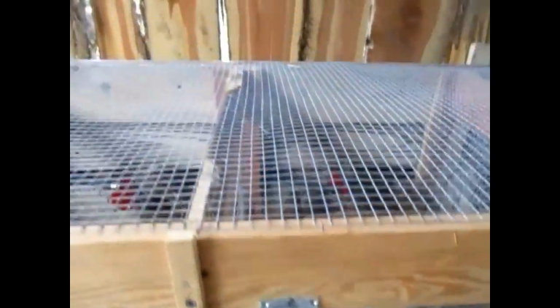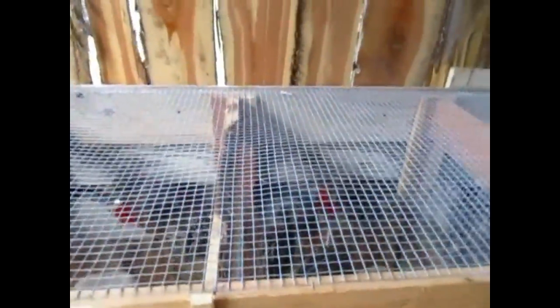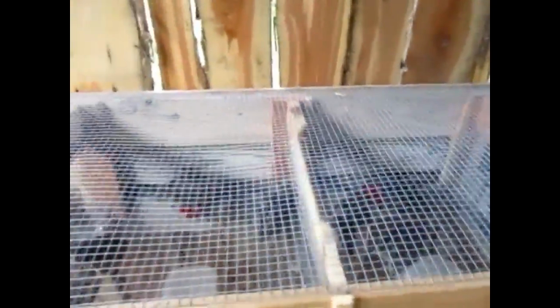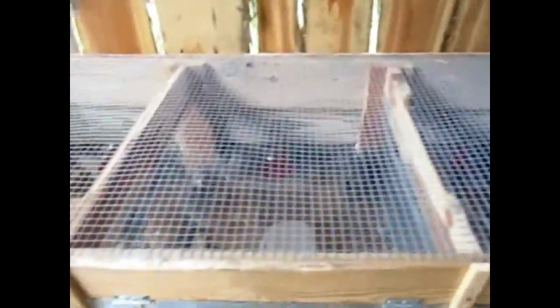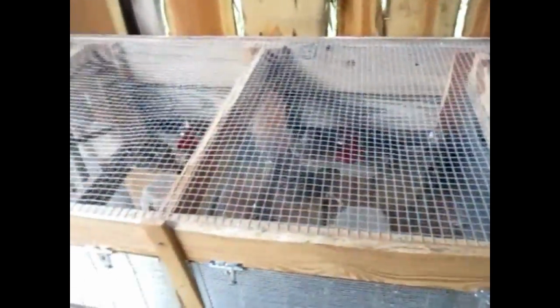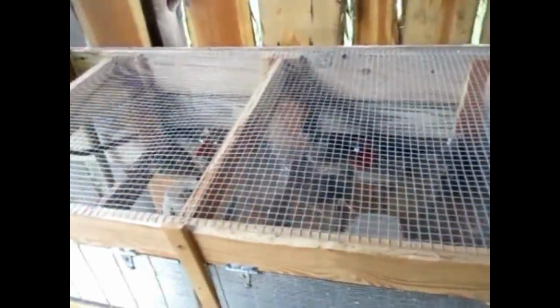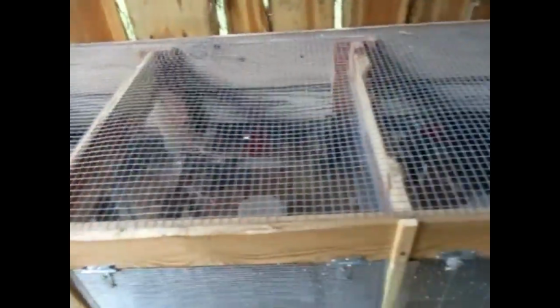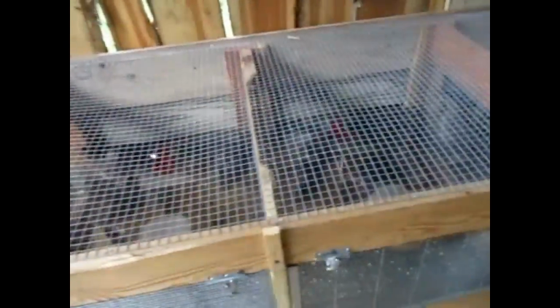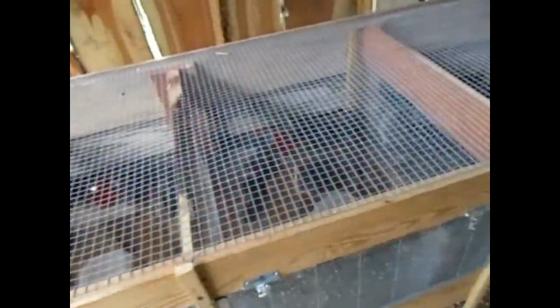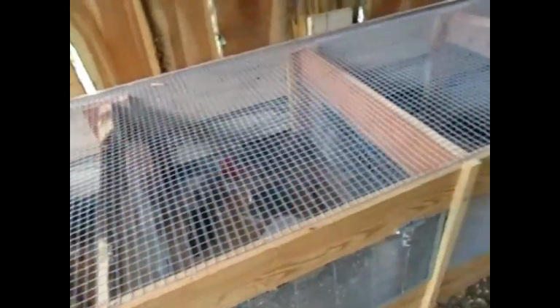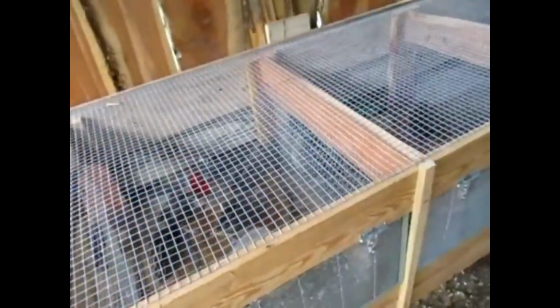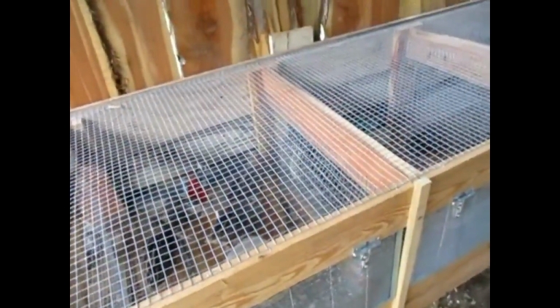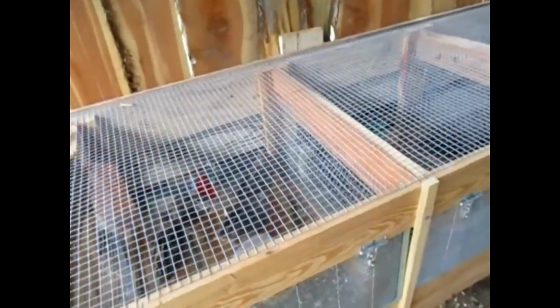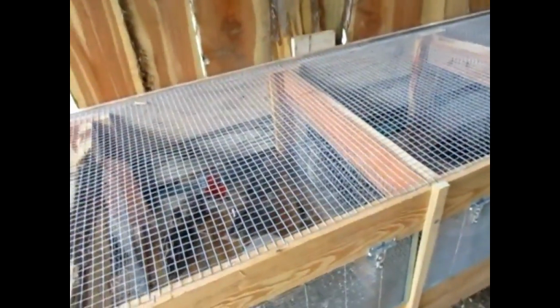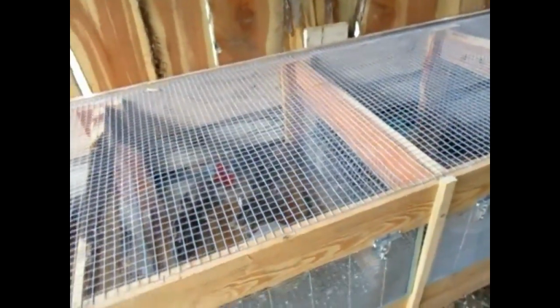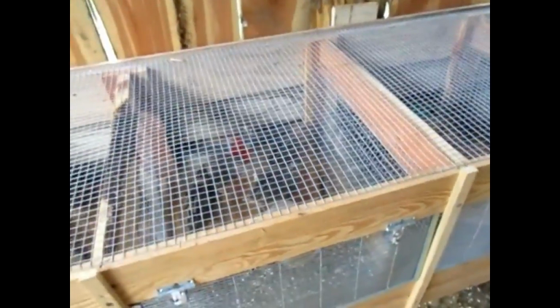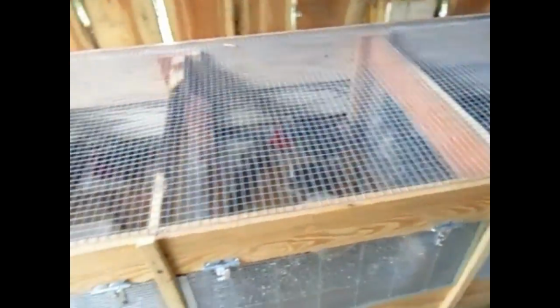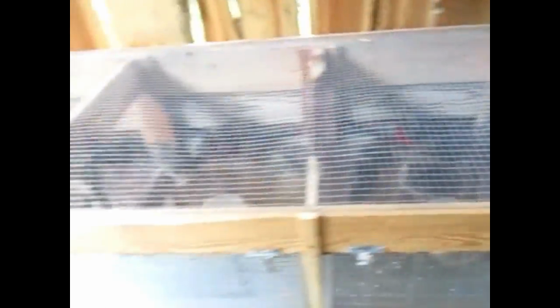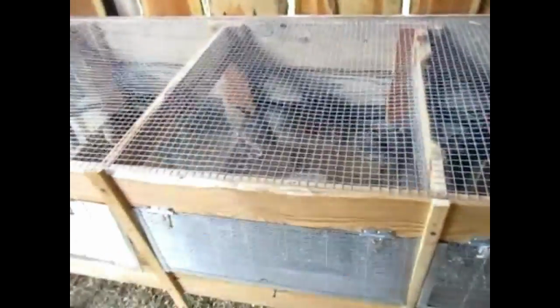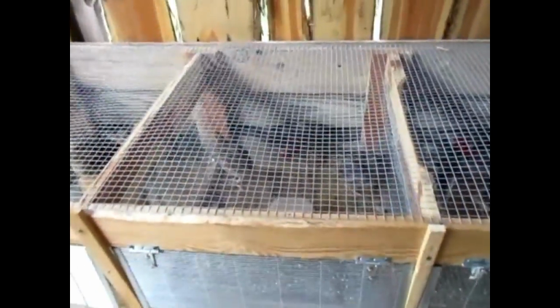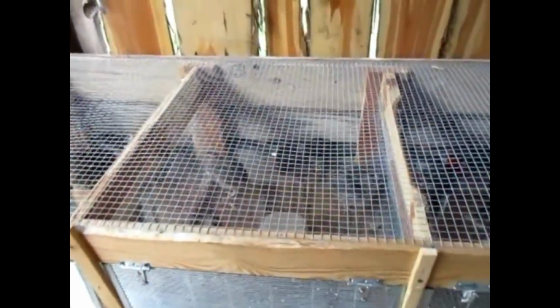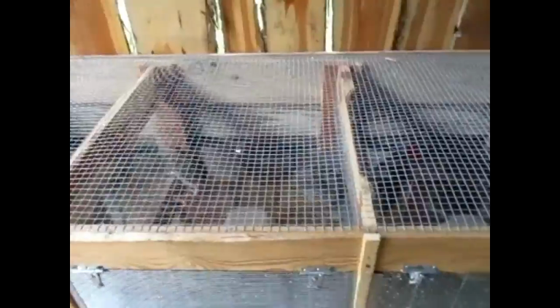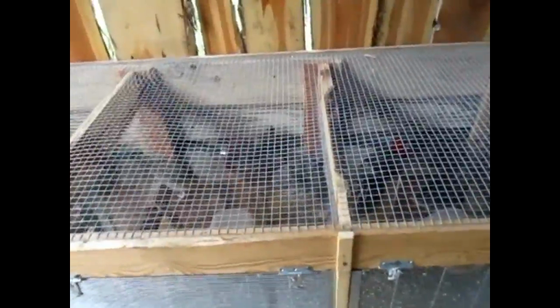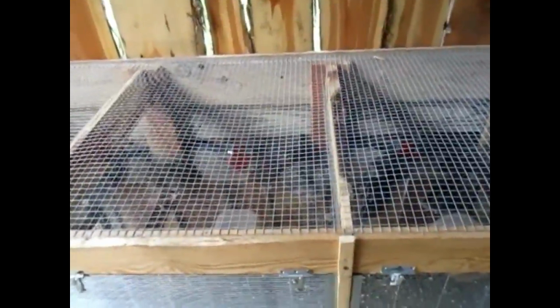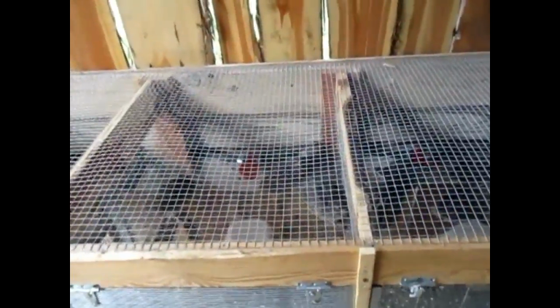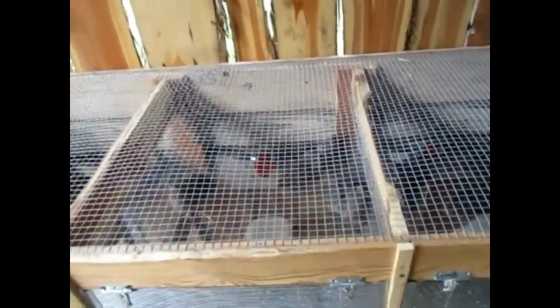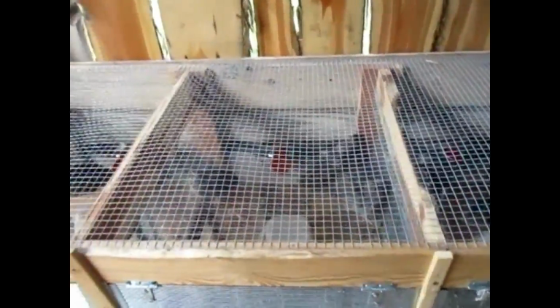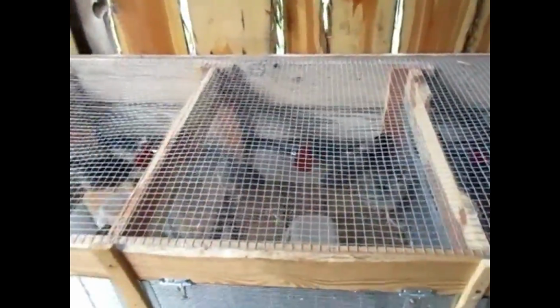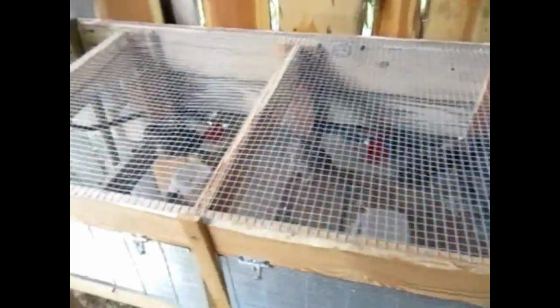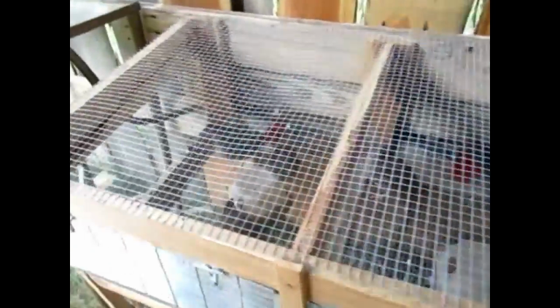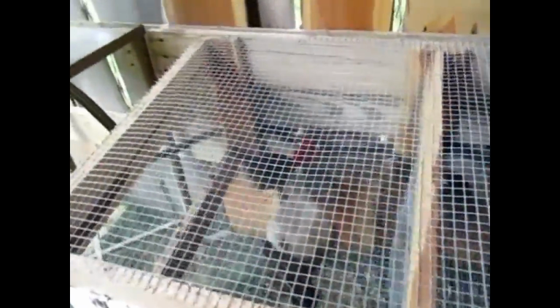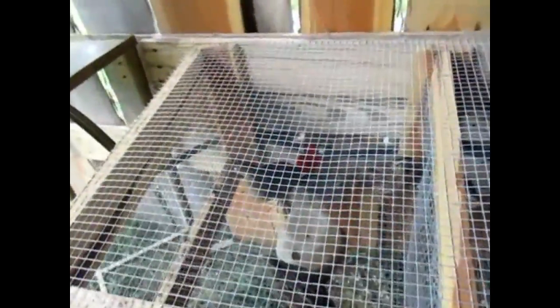Having the top like this also makes it more breathable for the summertime whenever it gets really hot. And in the wintertime I can just put some sort of plywood or something on top of it to help with that.